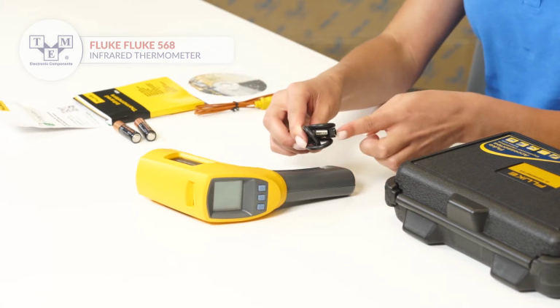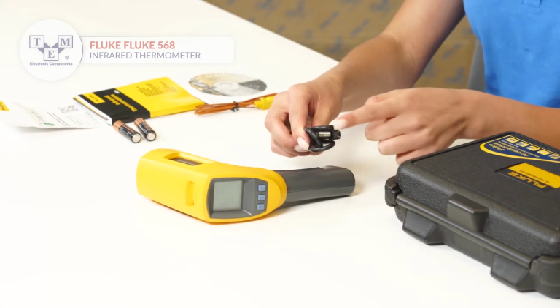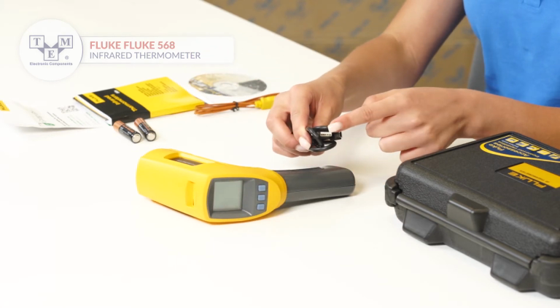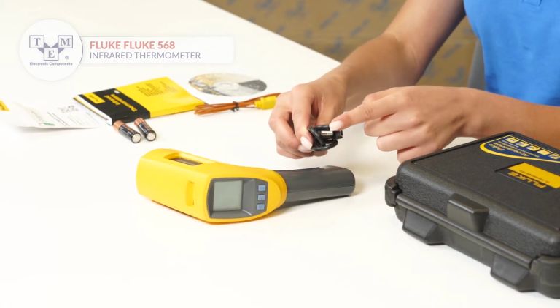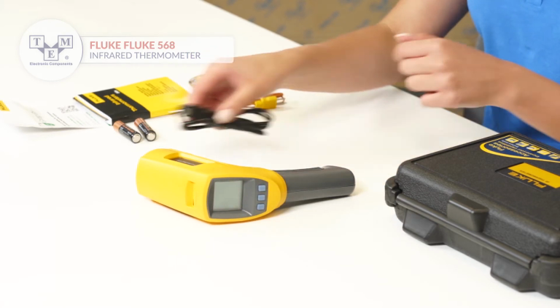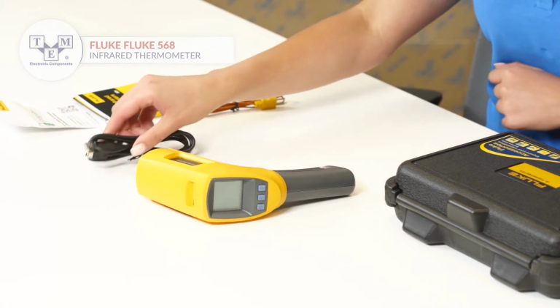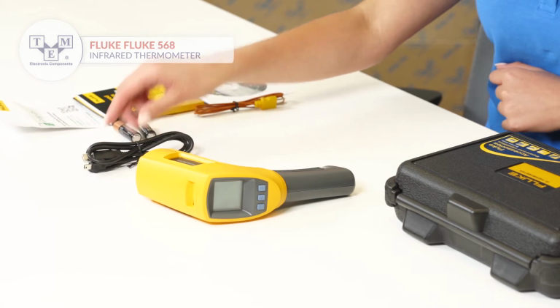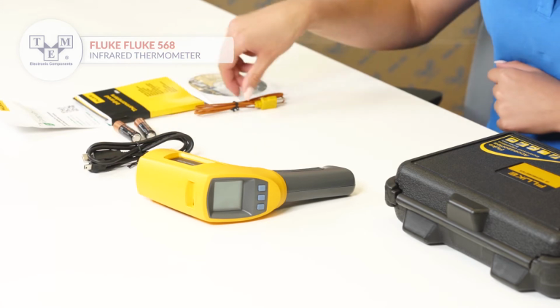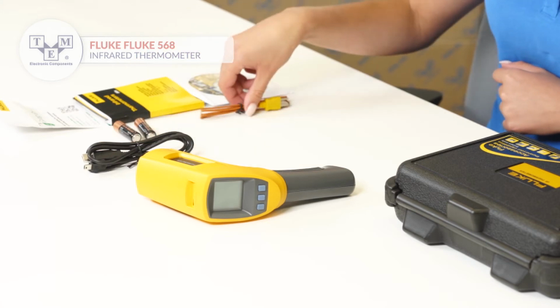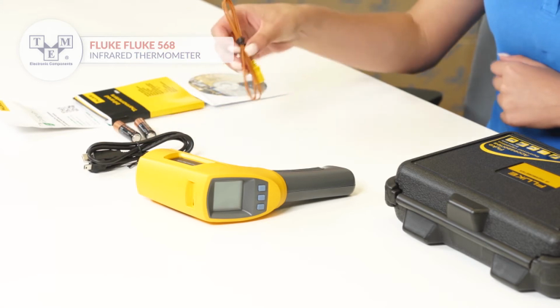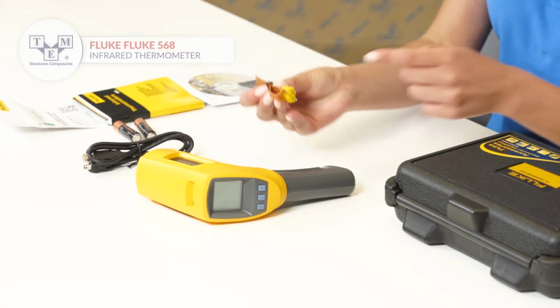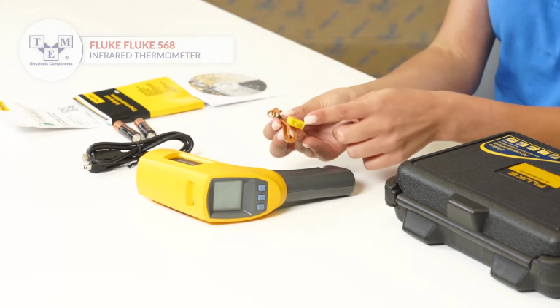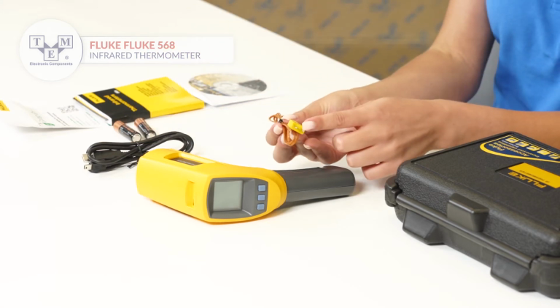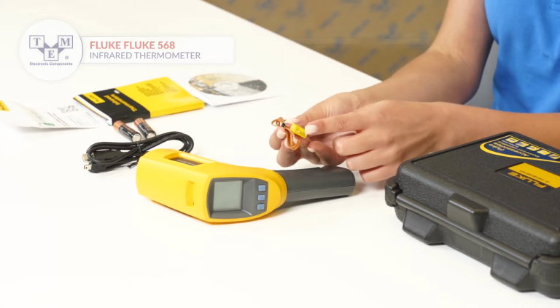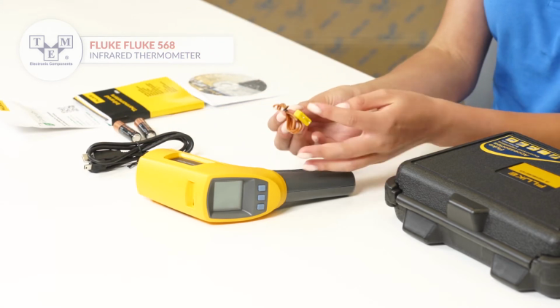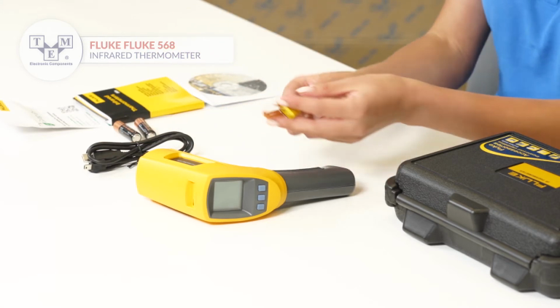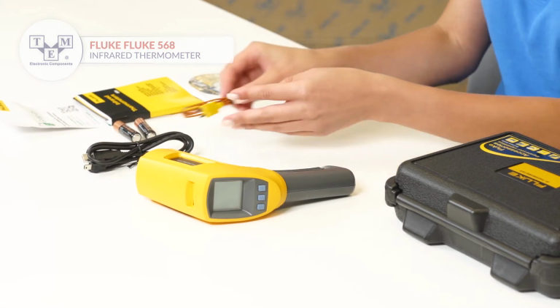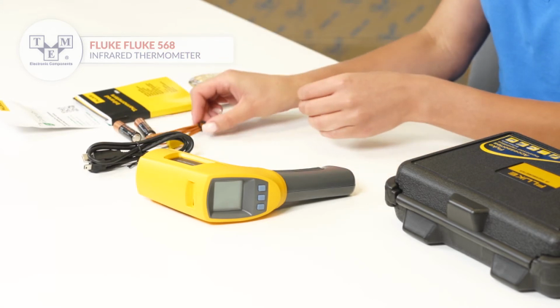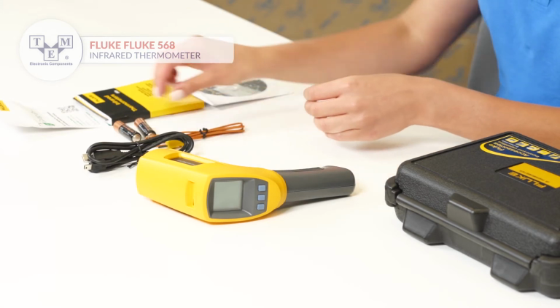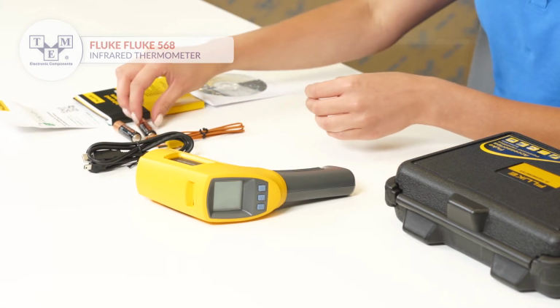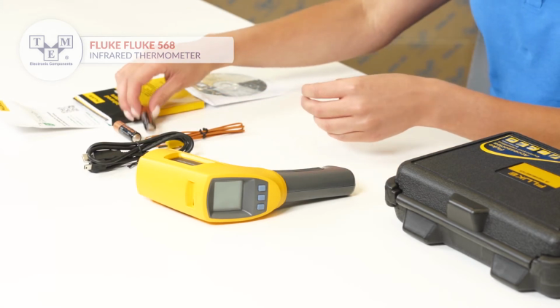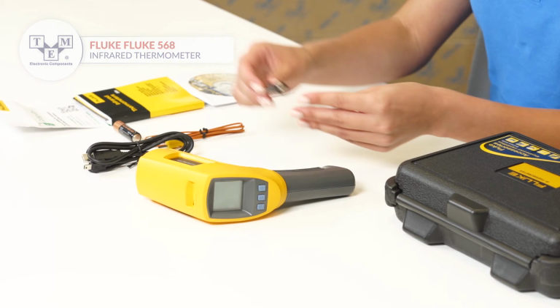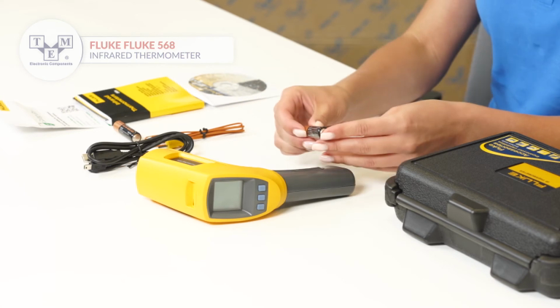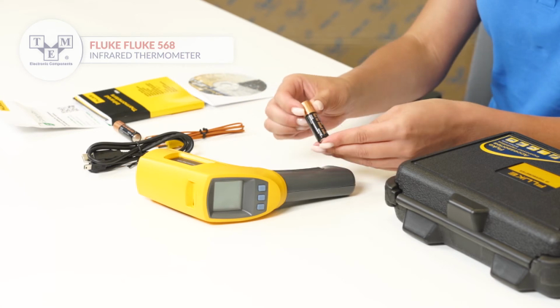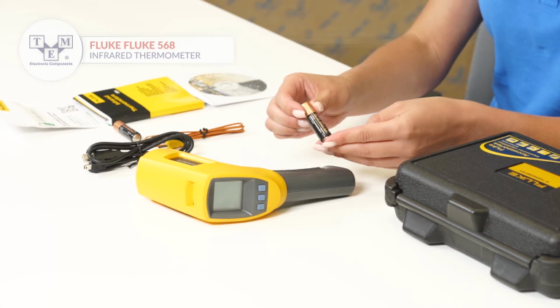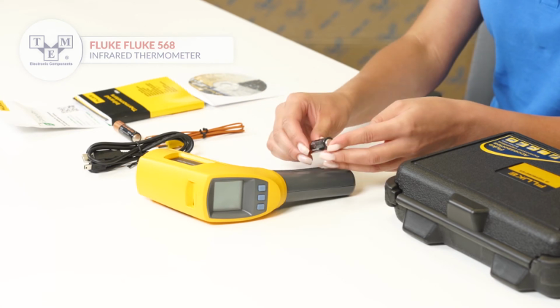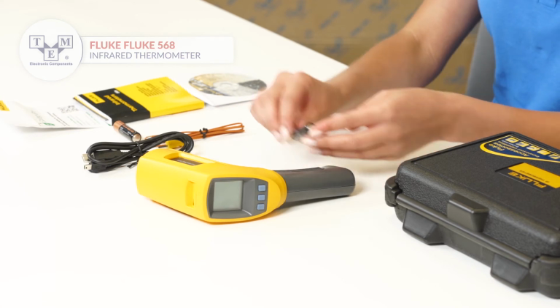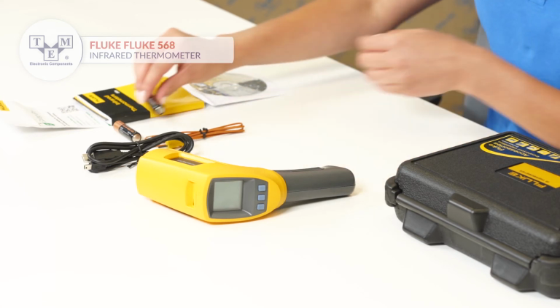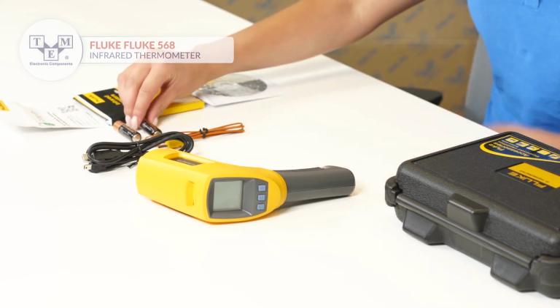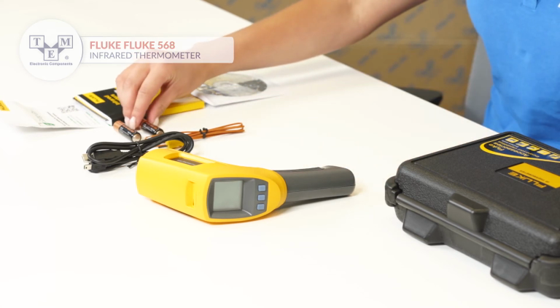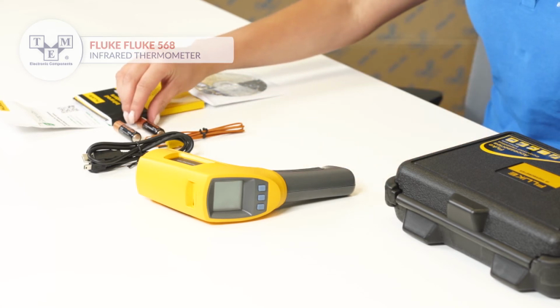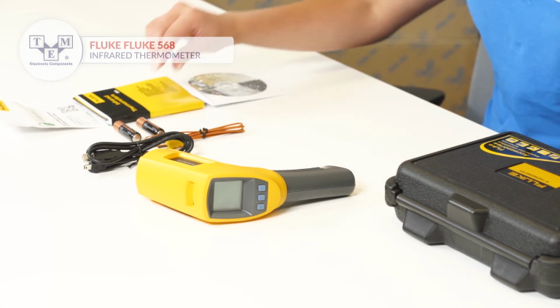A K-type thermocouple as well as a mini-USB cable is also included. It is powered by two AA batteries, also included in the set.